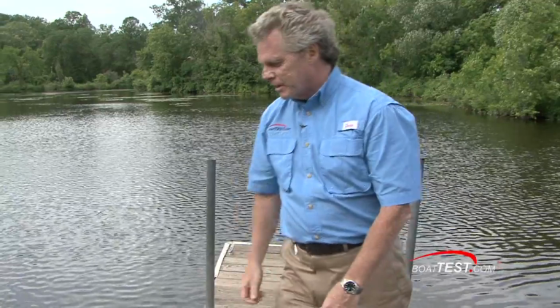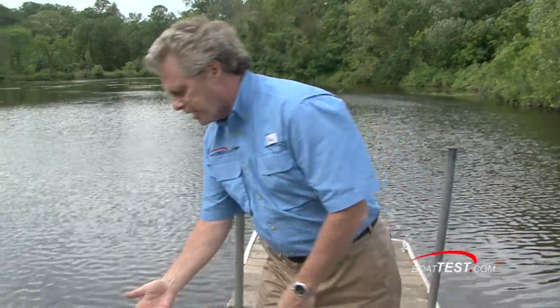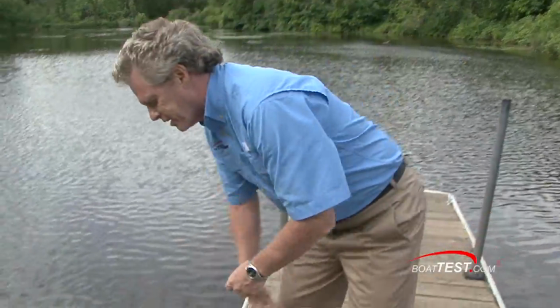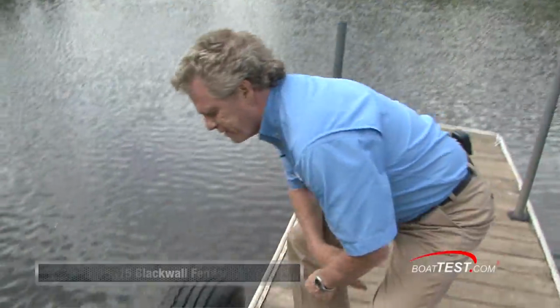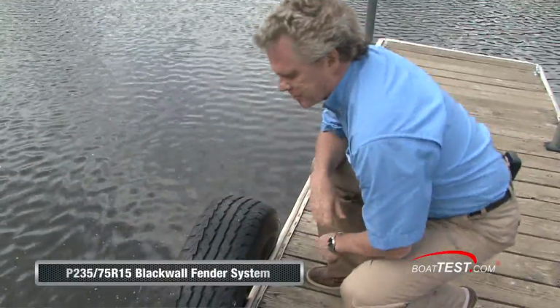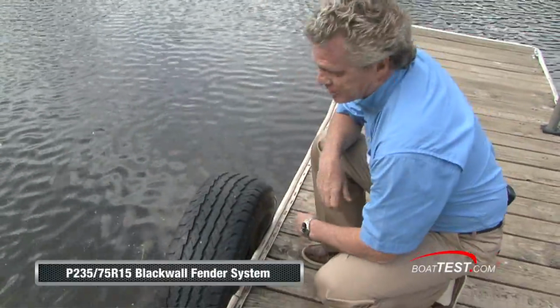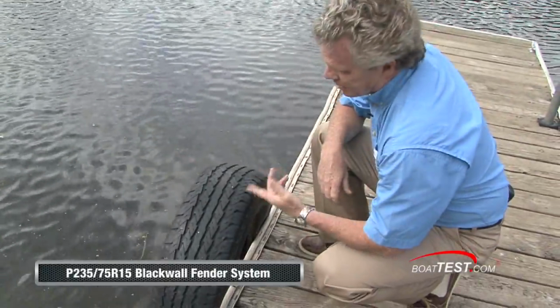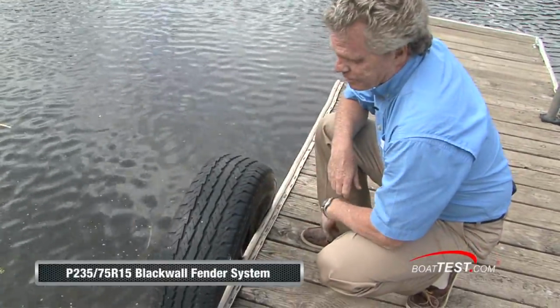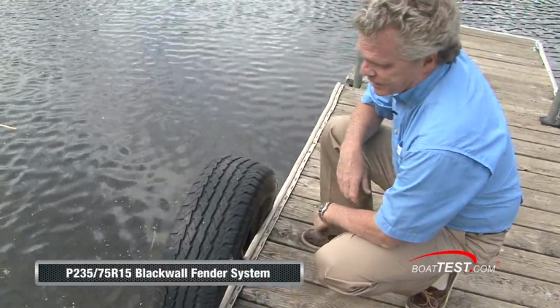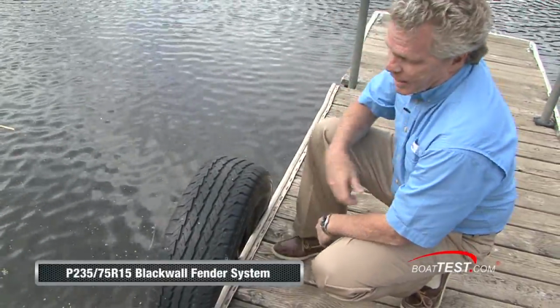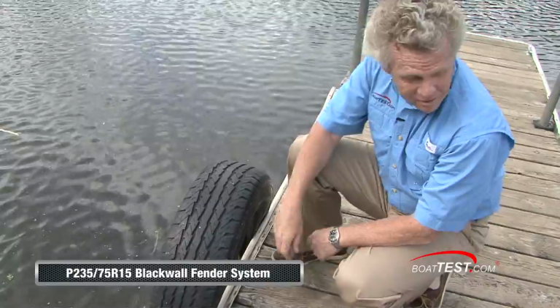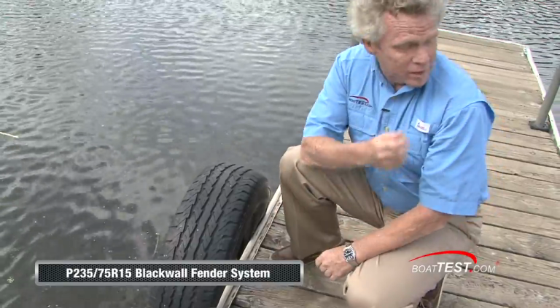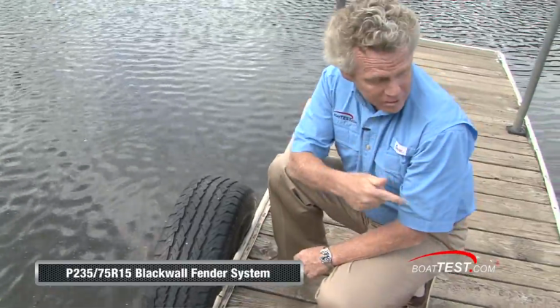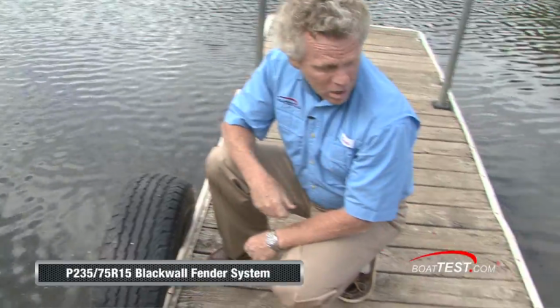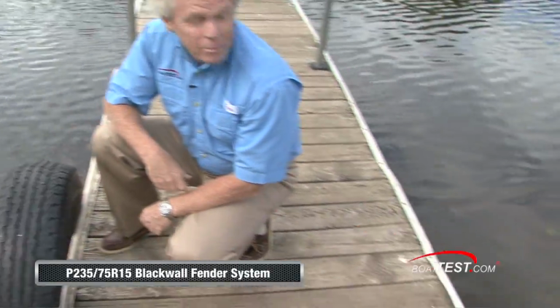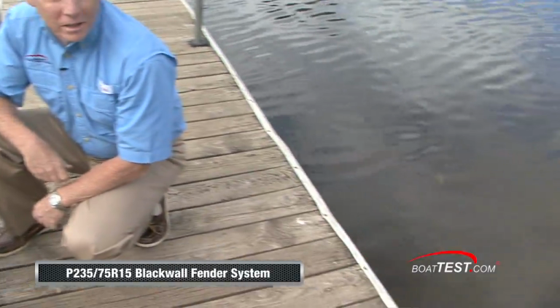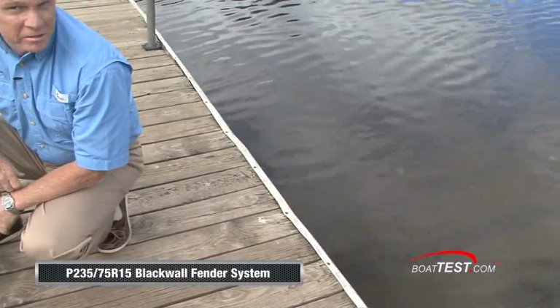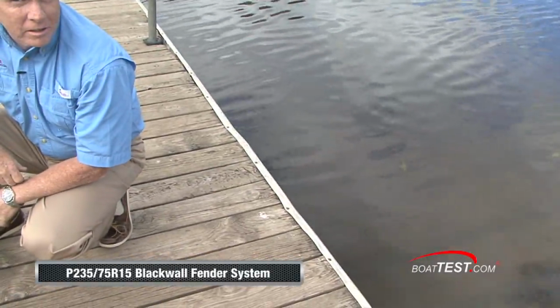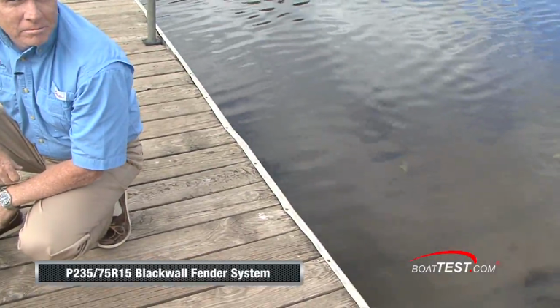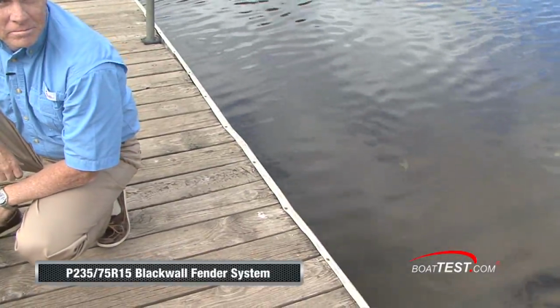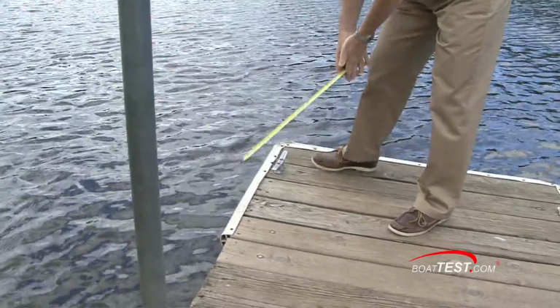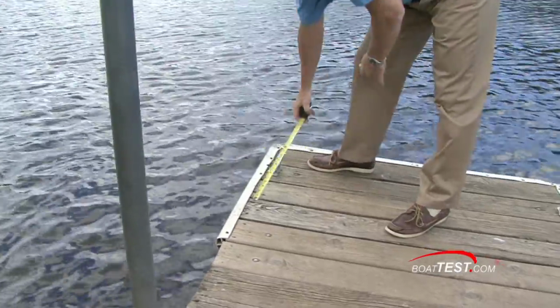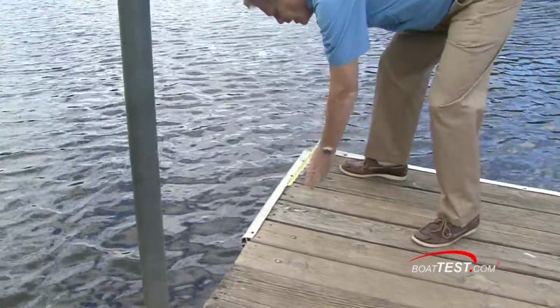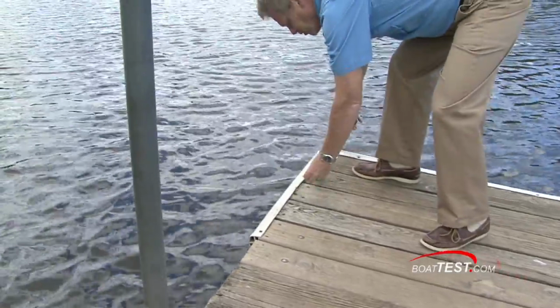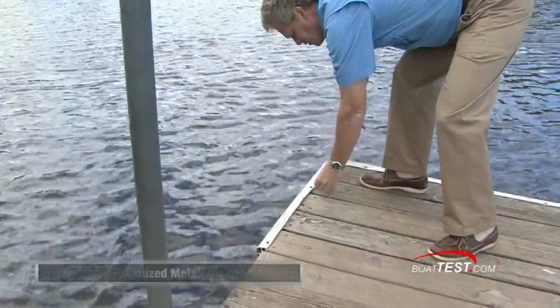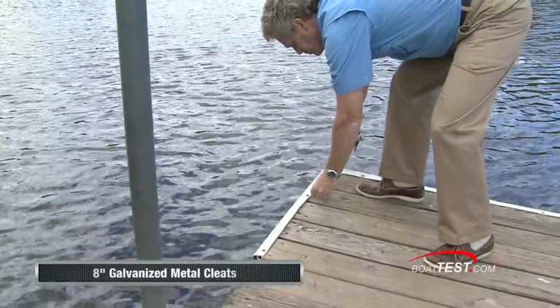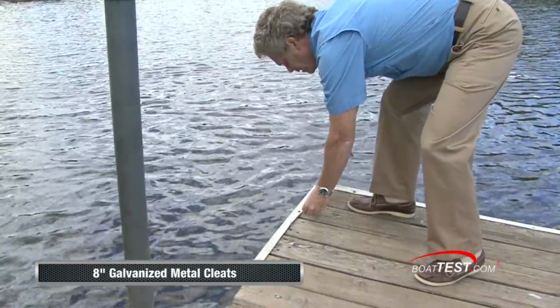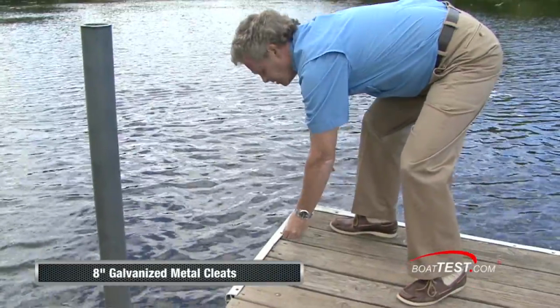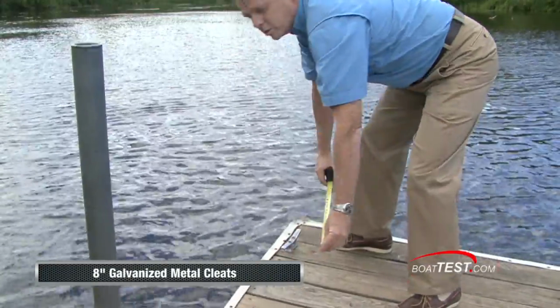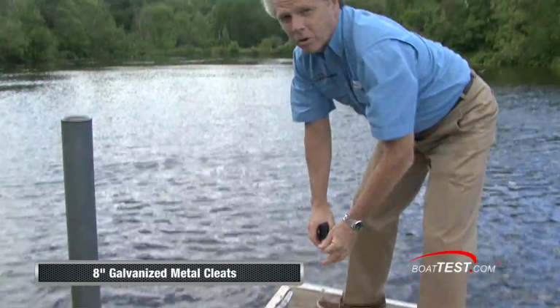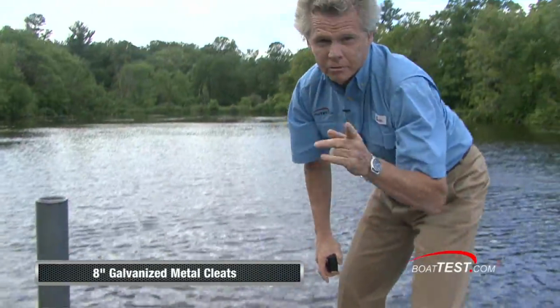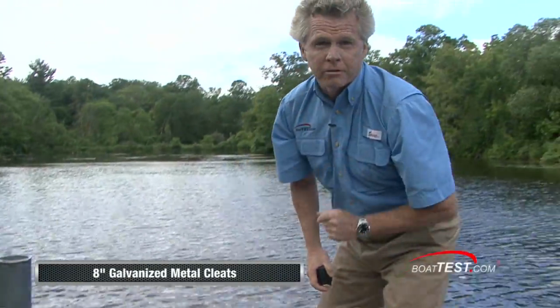Check out the Arkansas Fender System, 75R15. I'd like to see one on the other side as well, perhaps something in an R16. Galvanized 8-inch cleats, designed to hold any boat up to 40 feet.